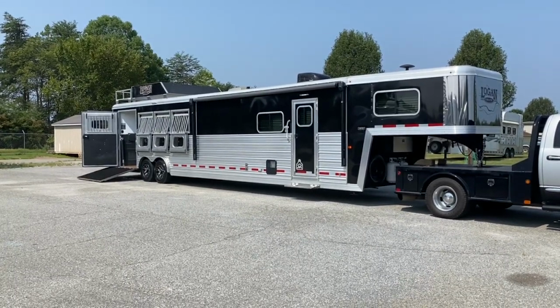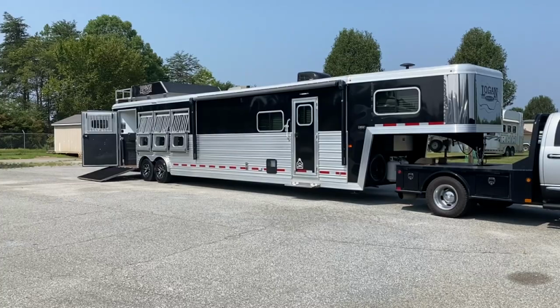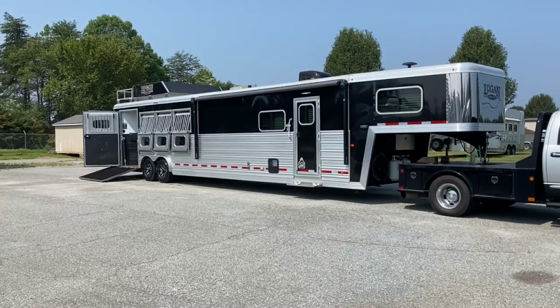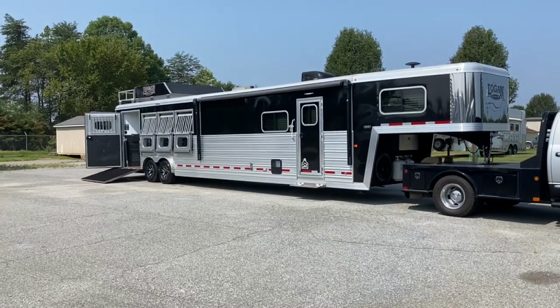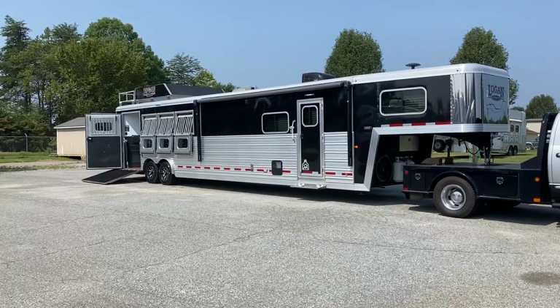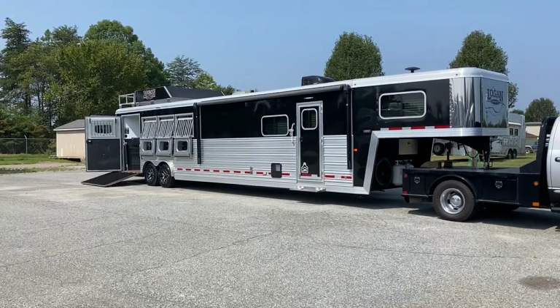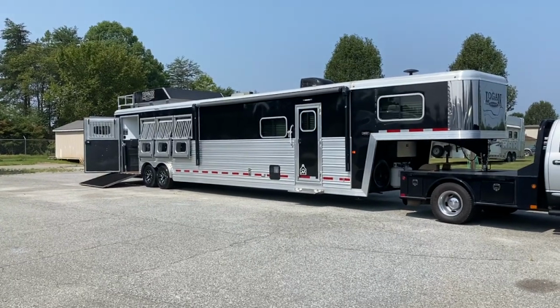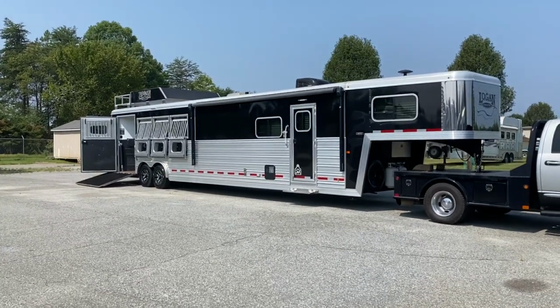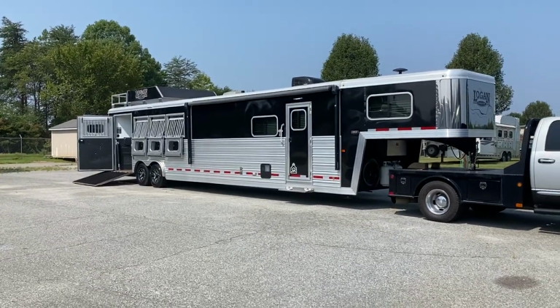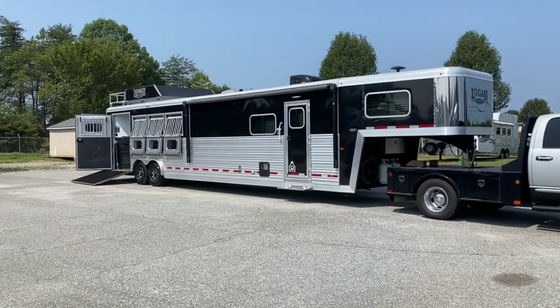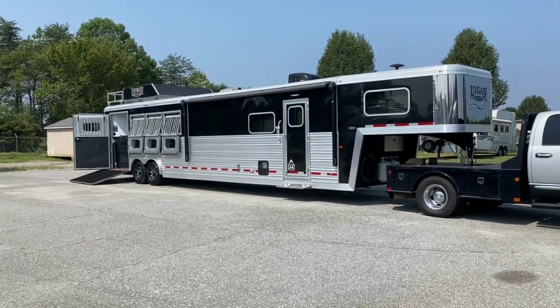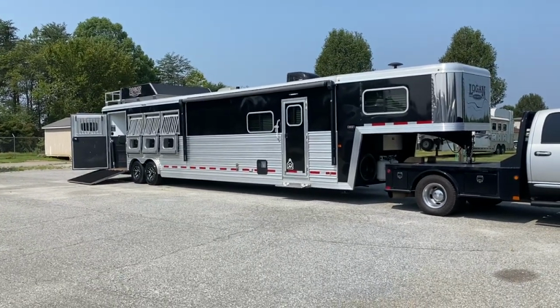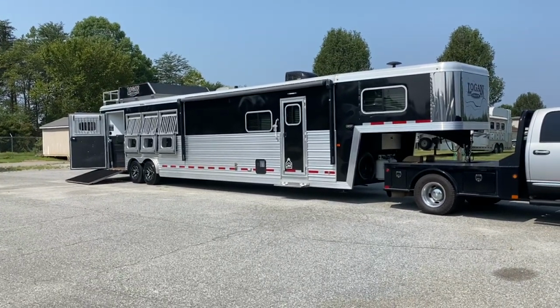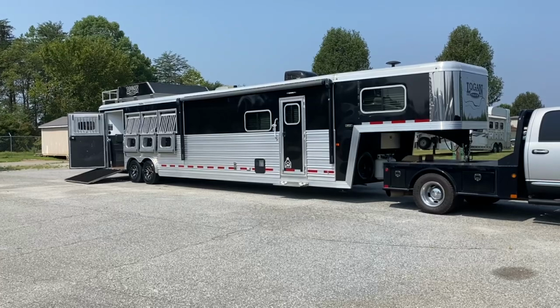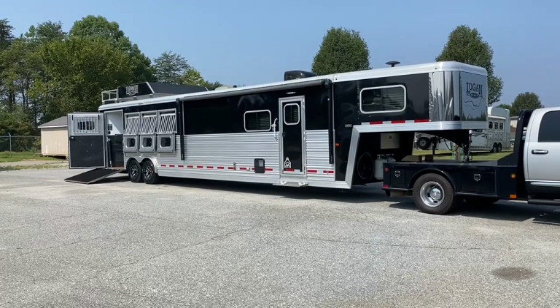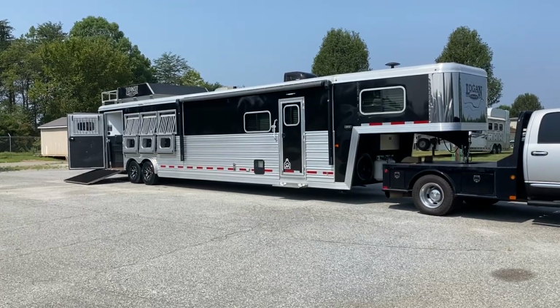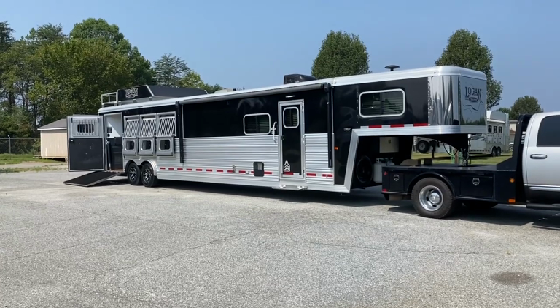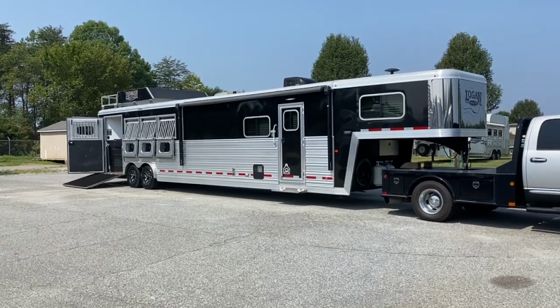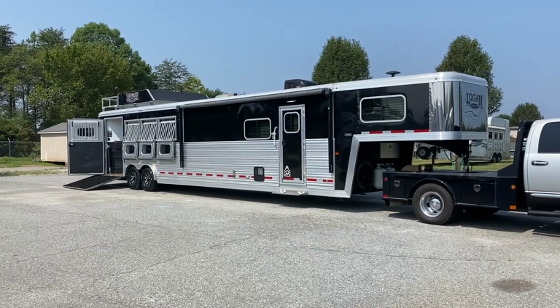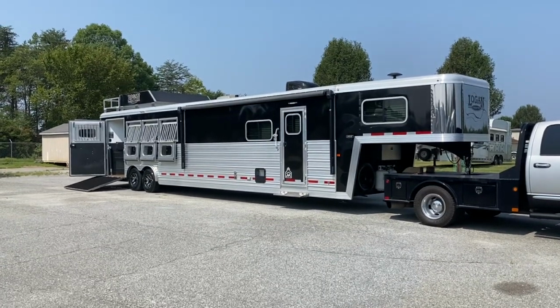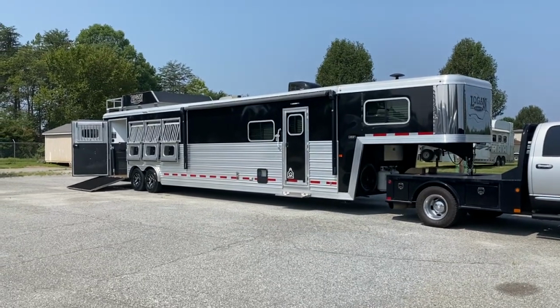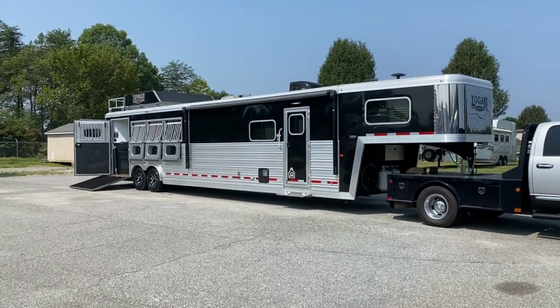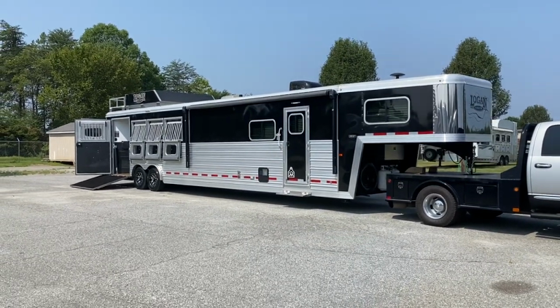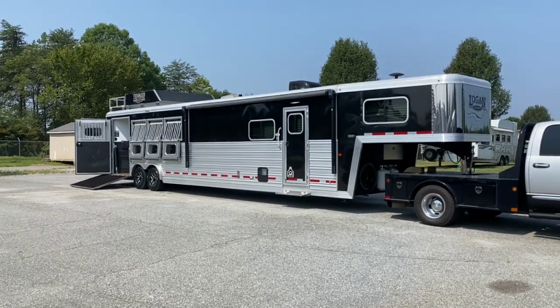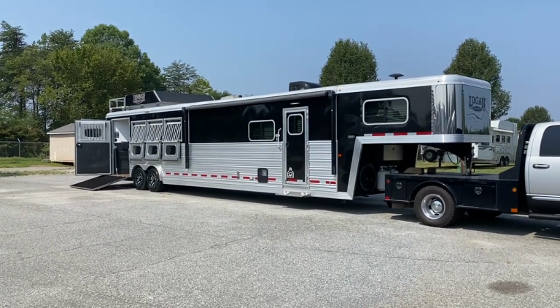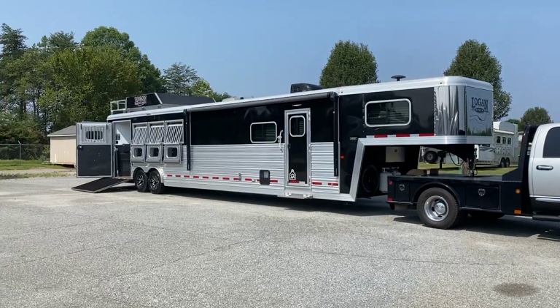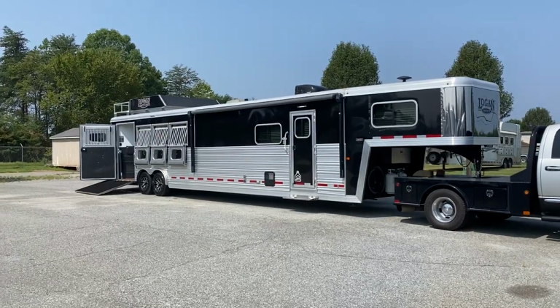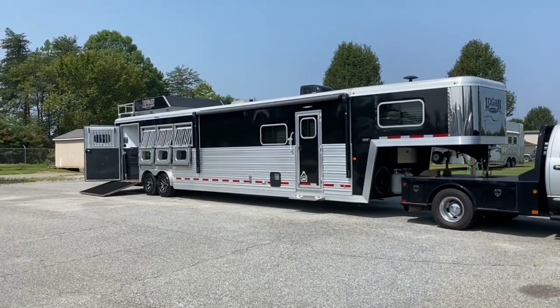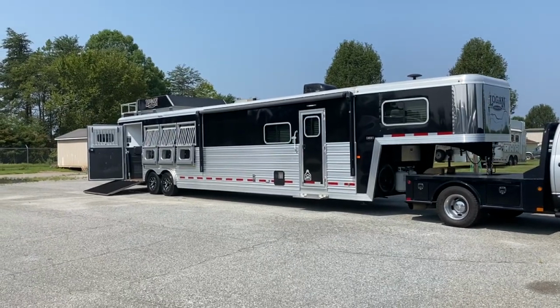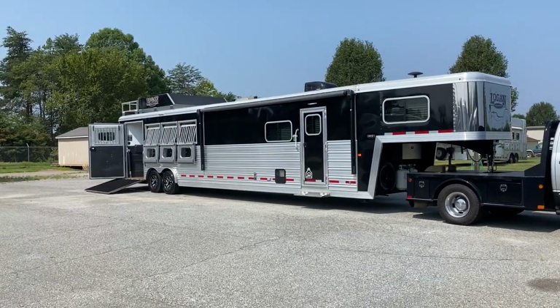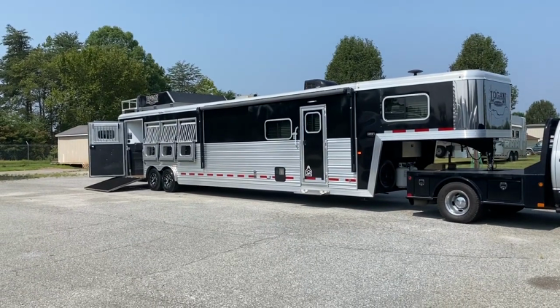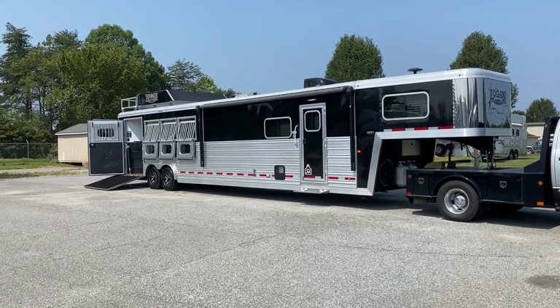What I have here today is a 2020 lightly used Logan Coach — the model name they use is Riot. This is a black skin trailer, aluminum skin, steel frame.